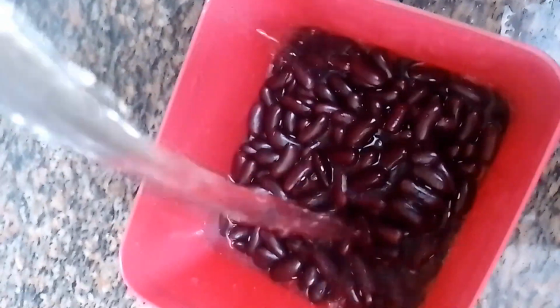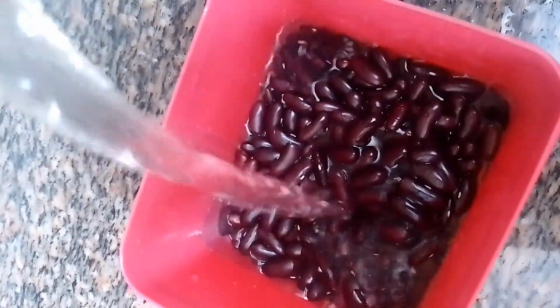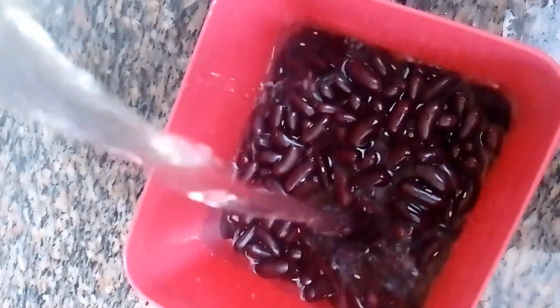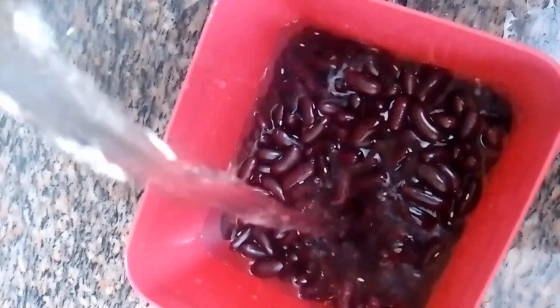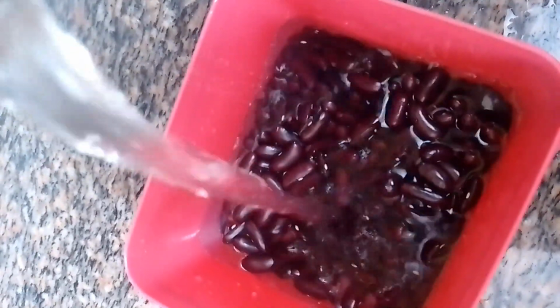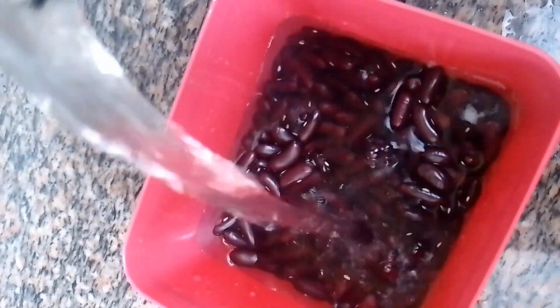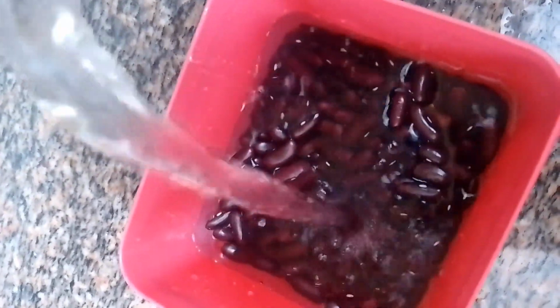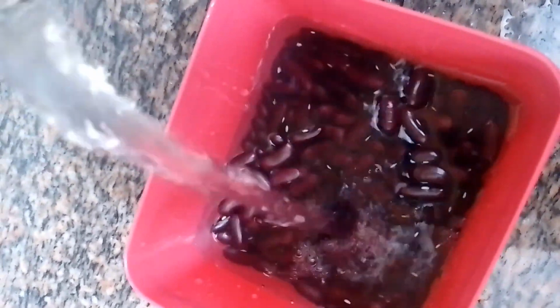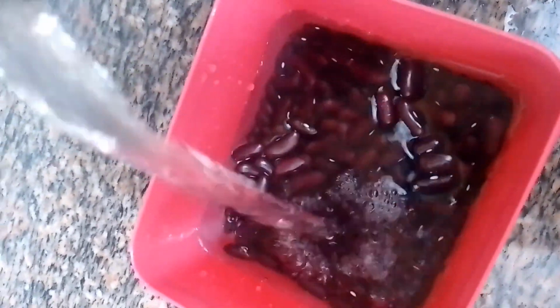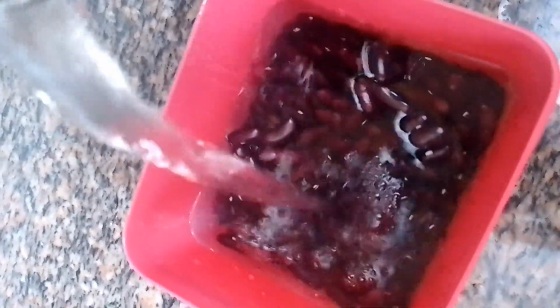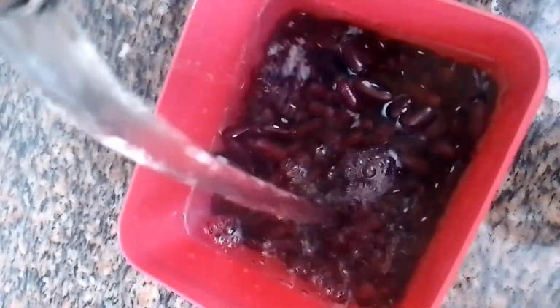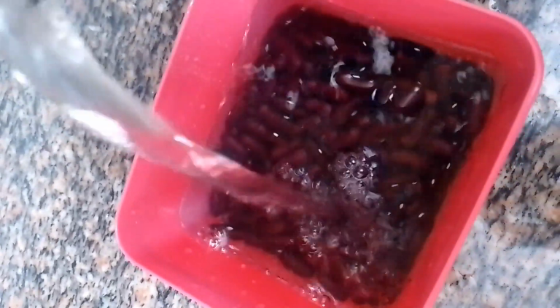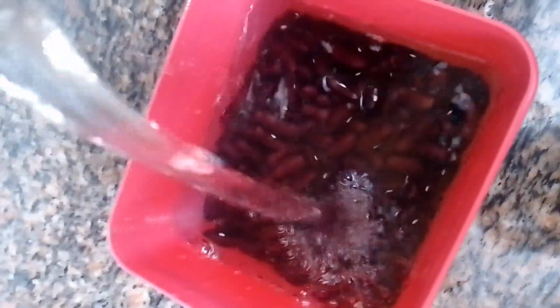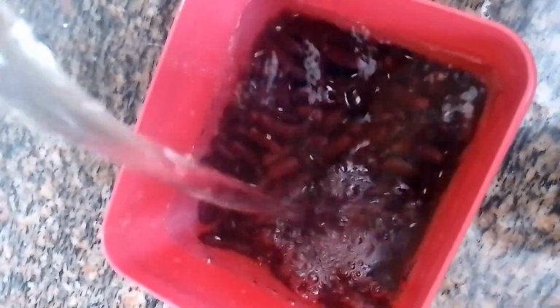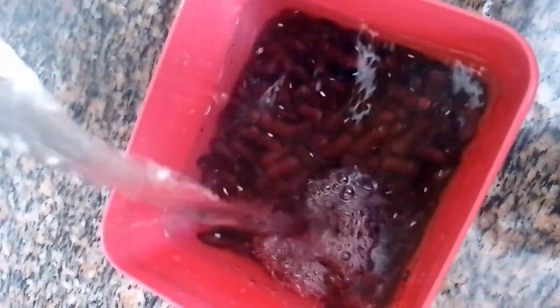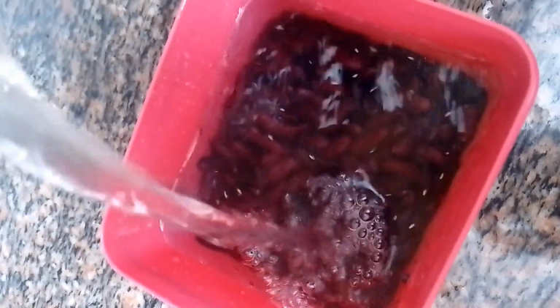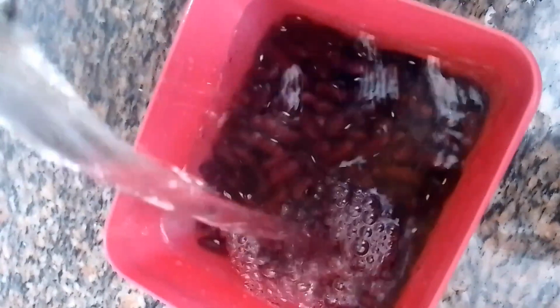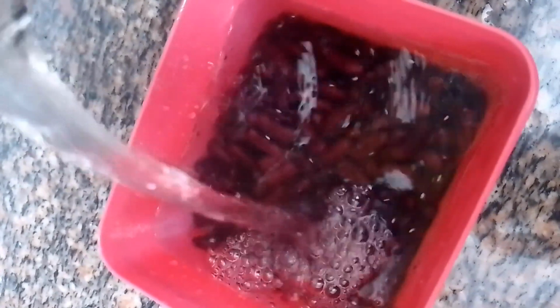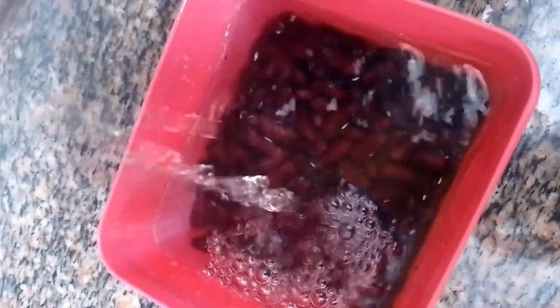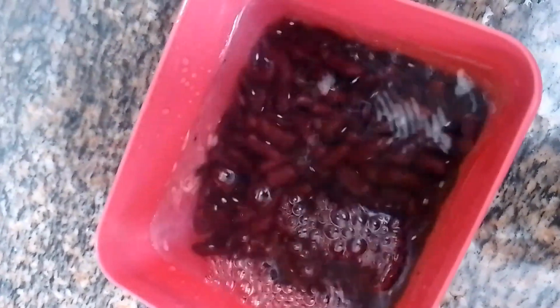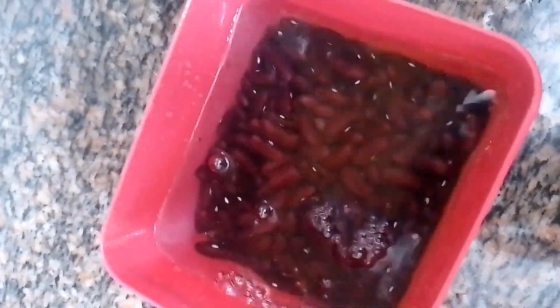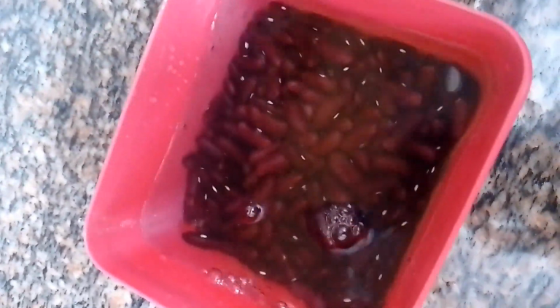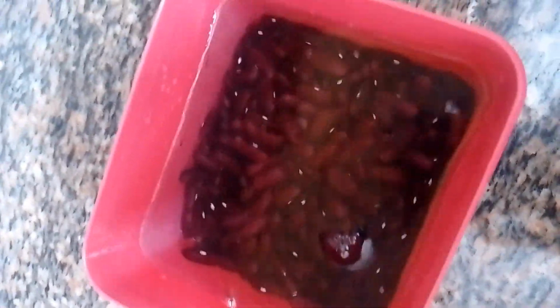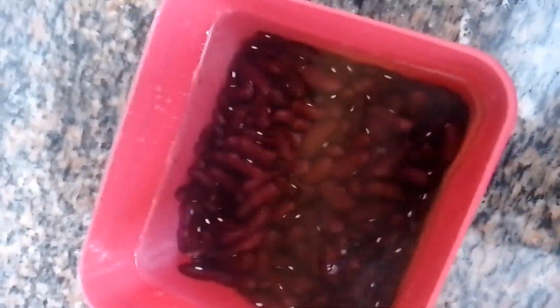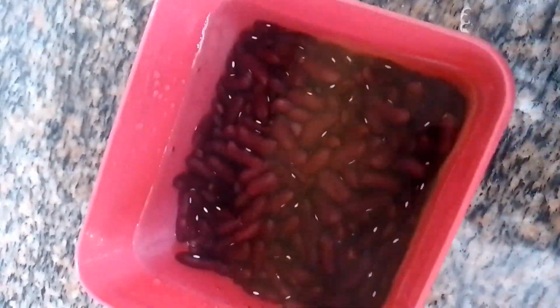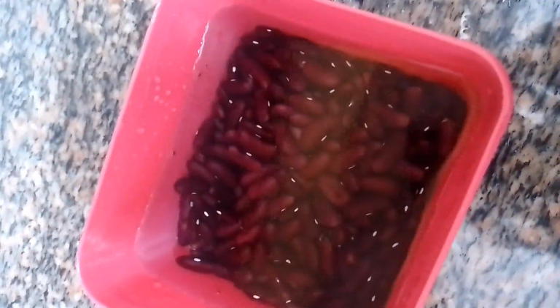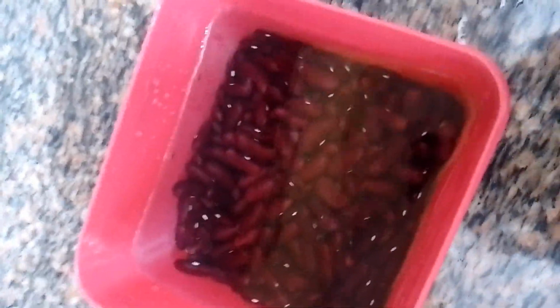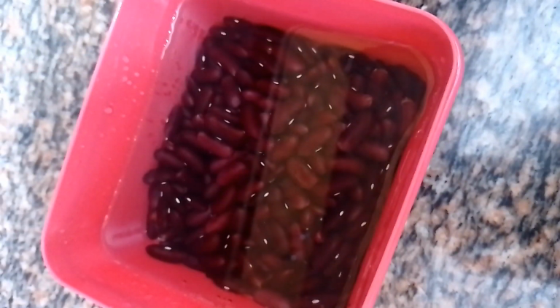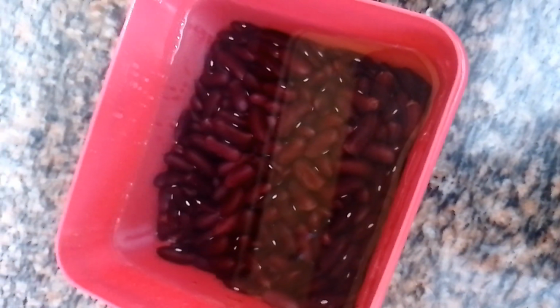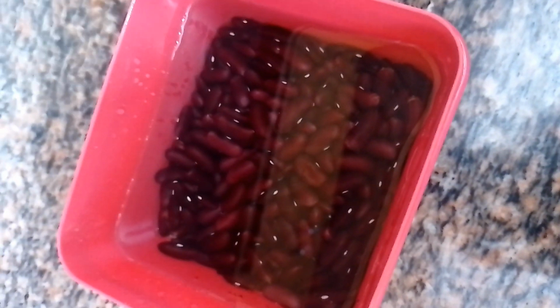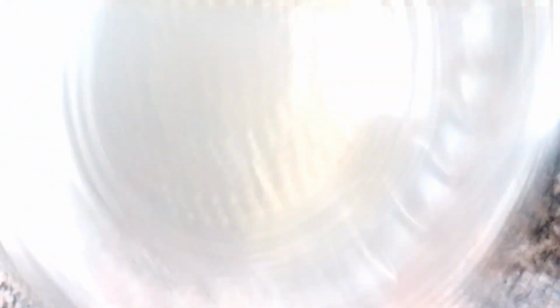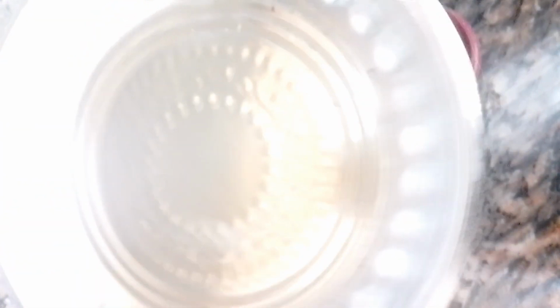Let's see how you do it. I have a cup of kidney beans. I am going to soak it overnight — I will wash it and close it.